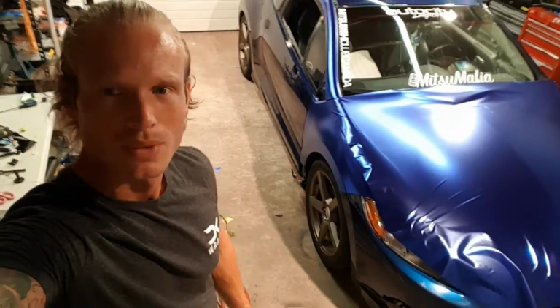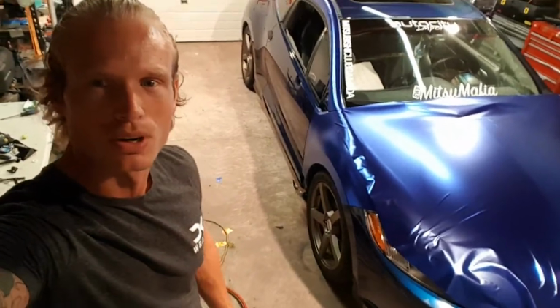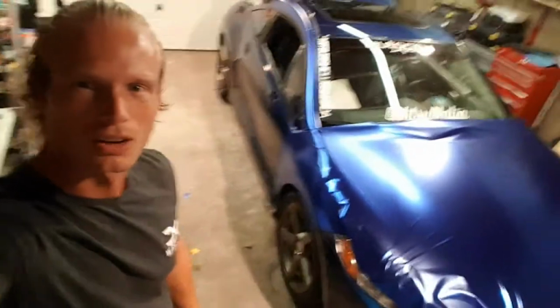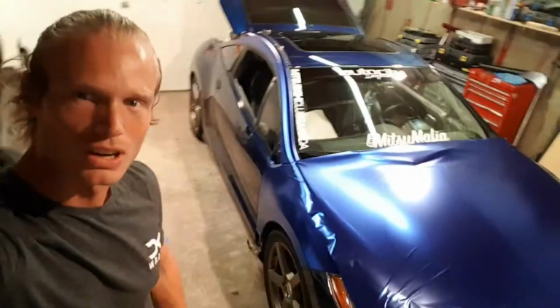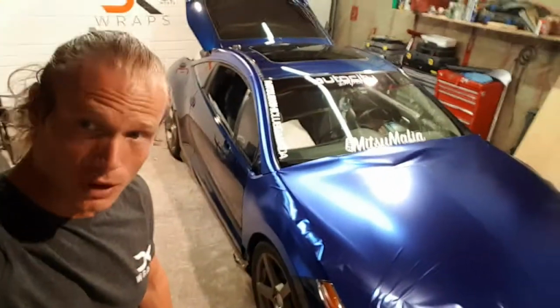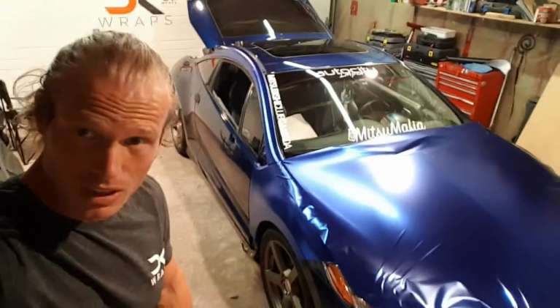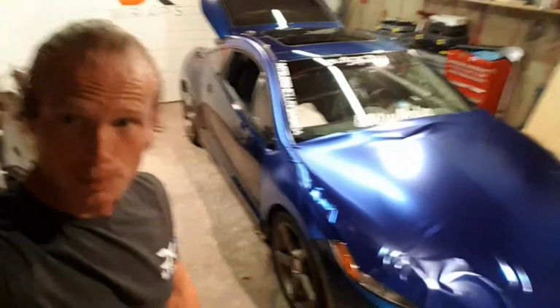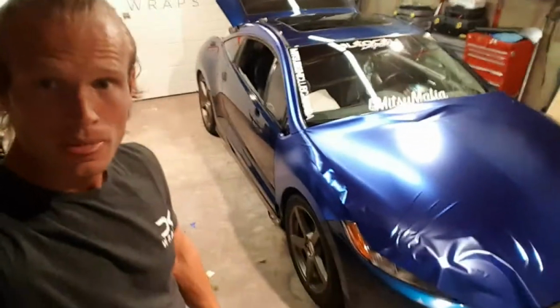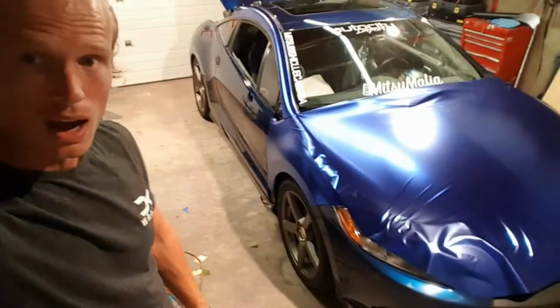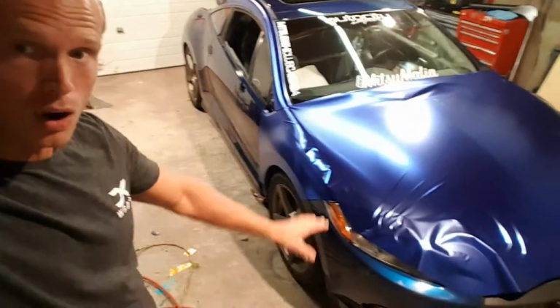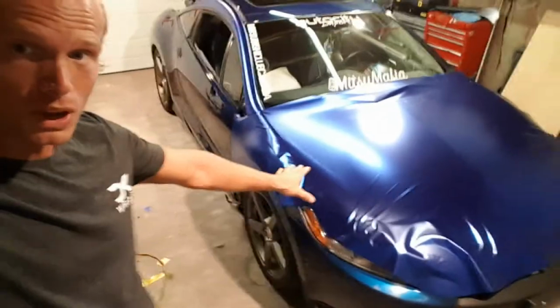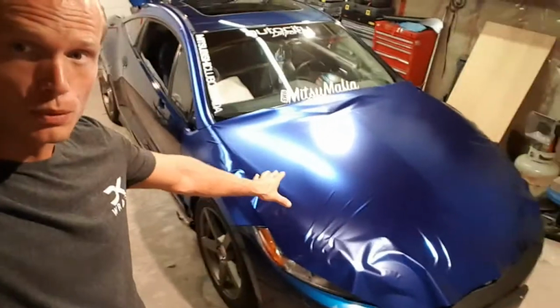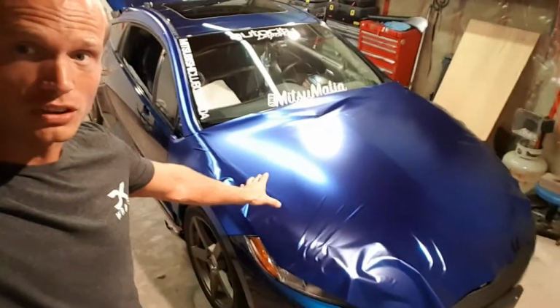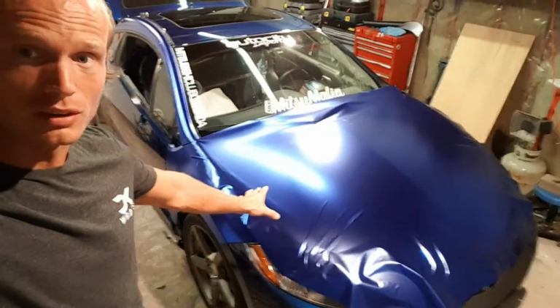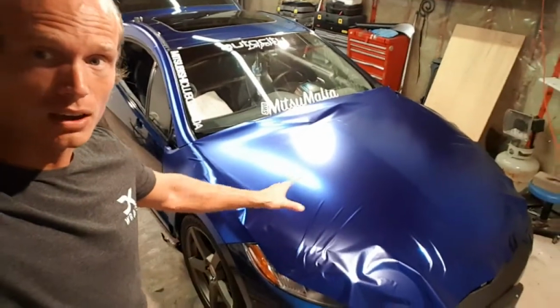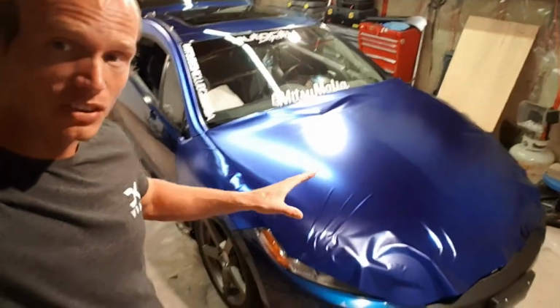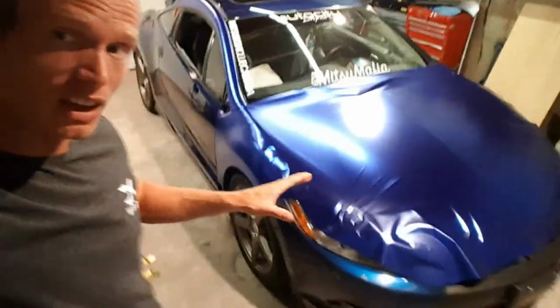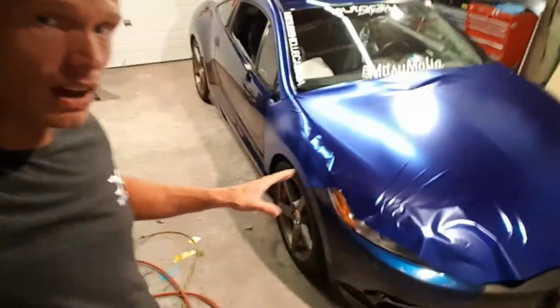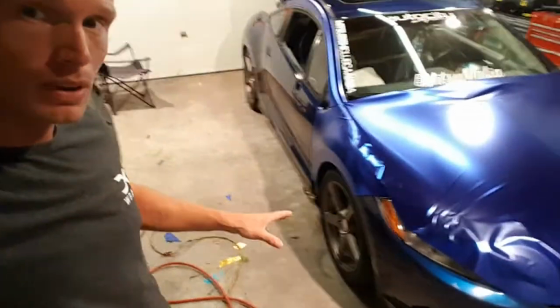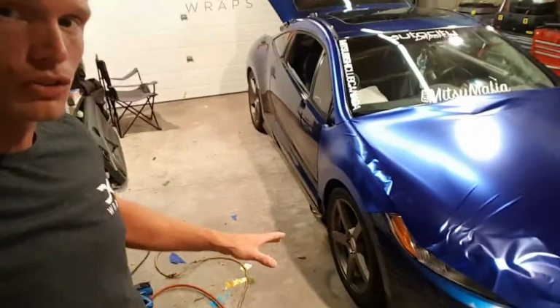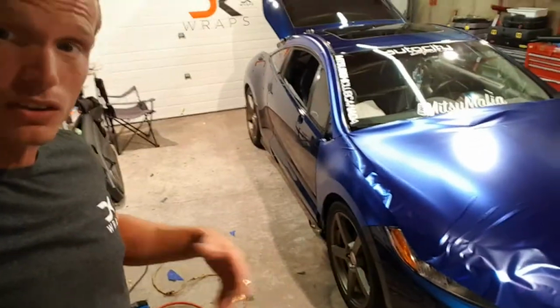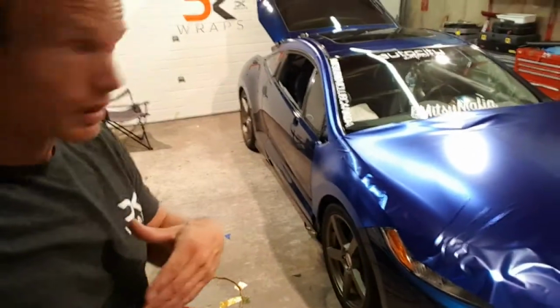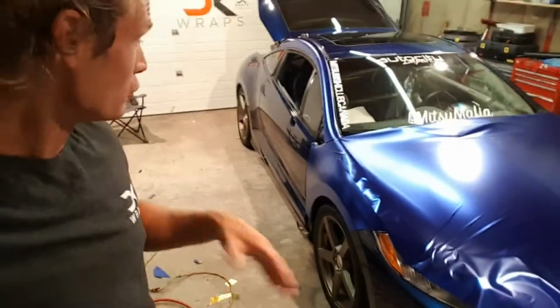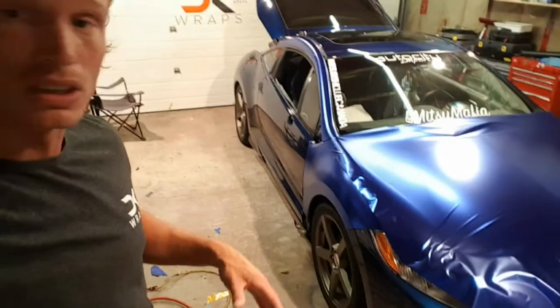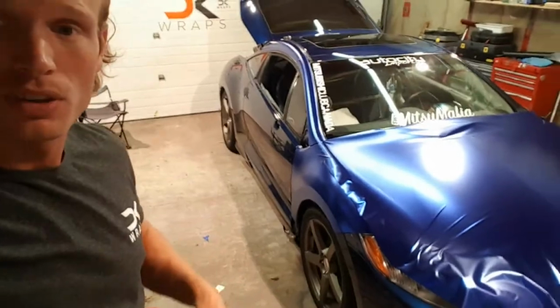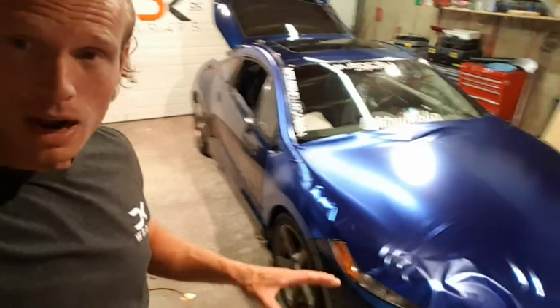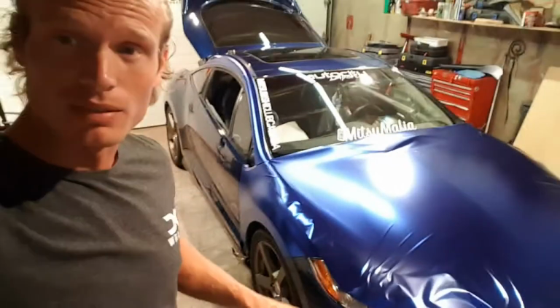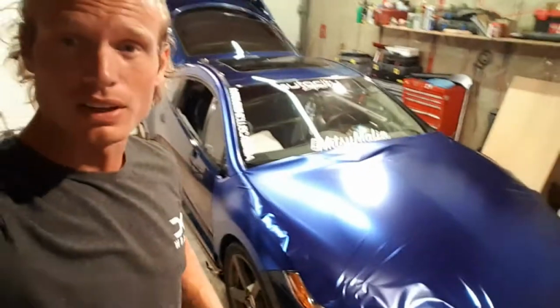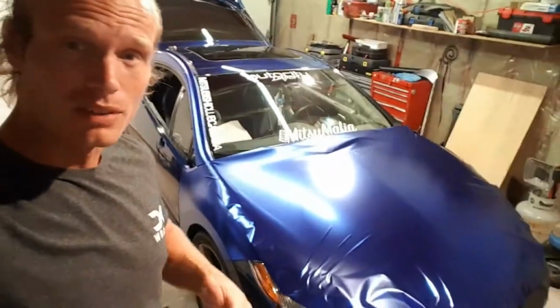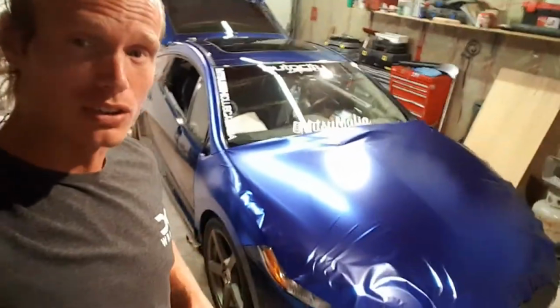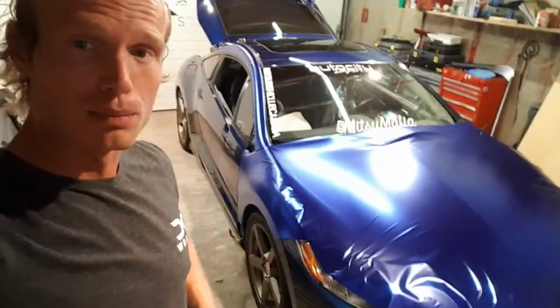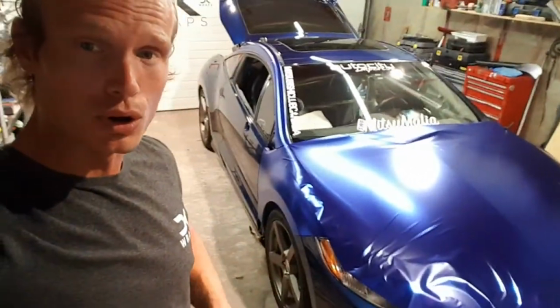Hey everyone, Christian here from CK Wraps. Got a new project in here right now. This is a fourth generation Mitsubishi Eclipse, wrapping it in vivid vinyl satin blue chrome.